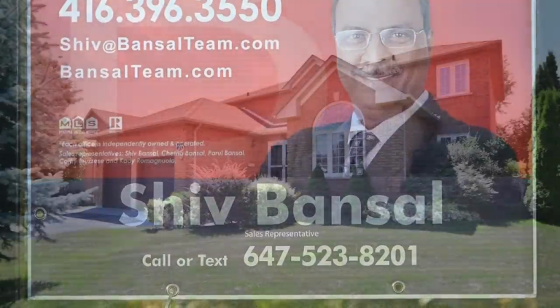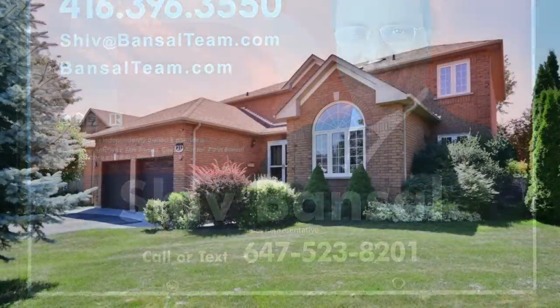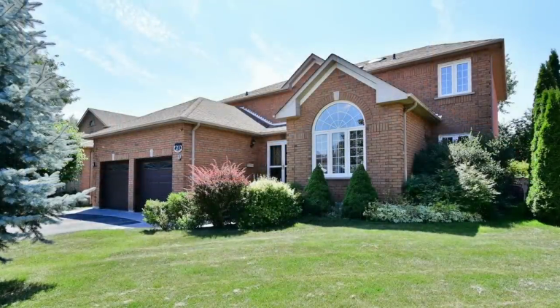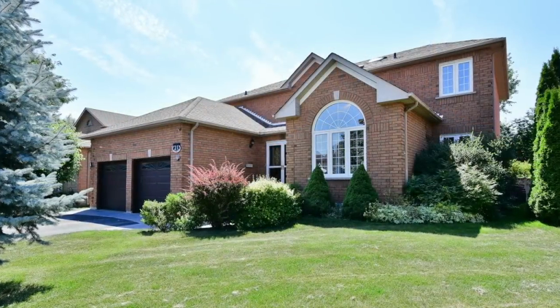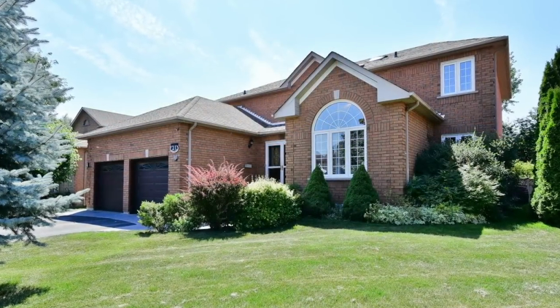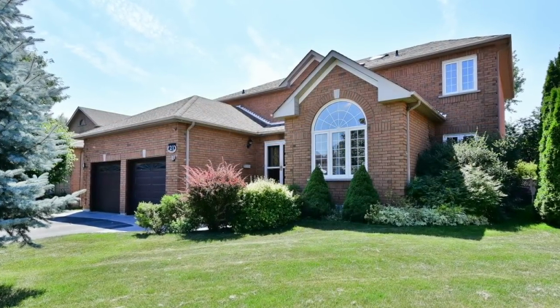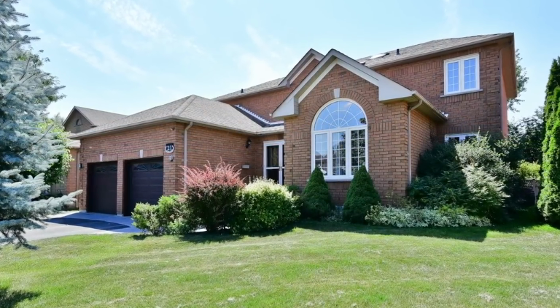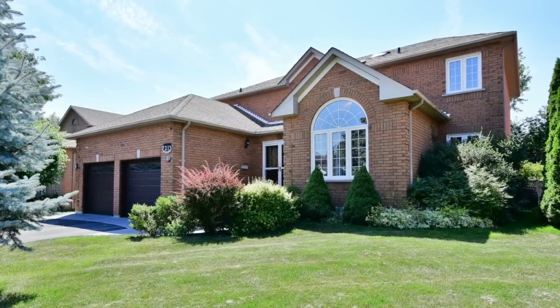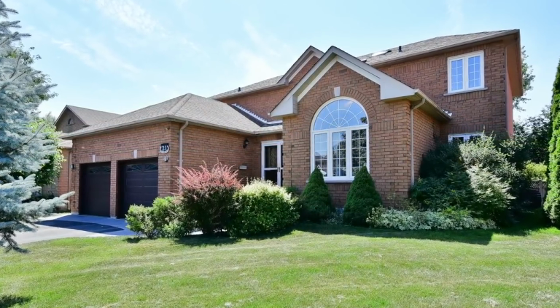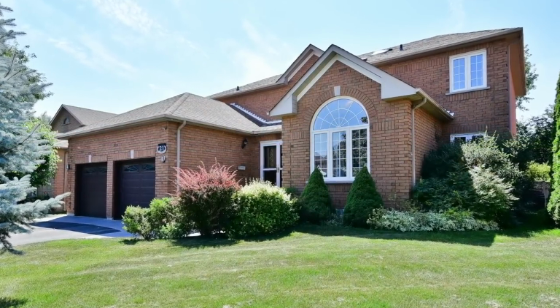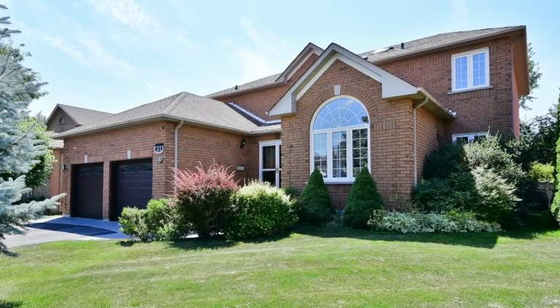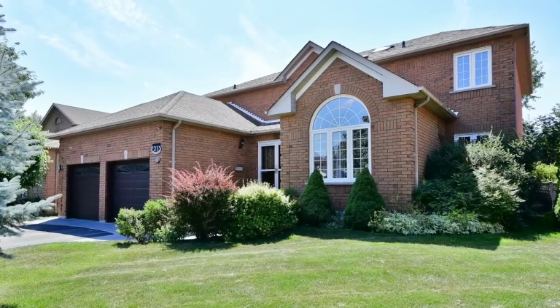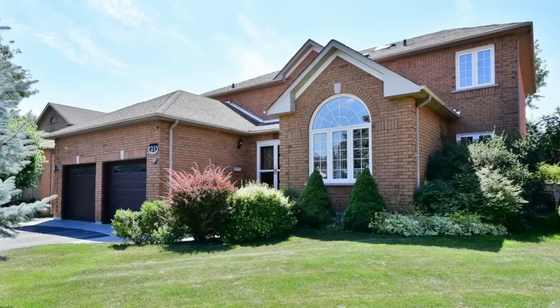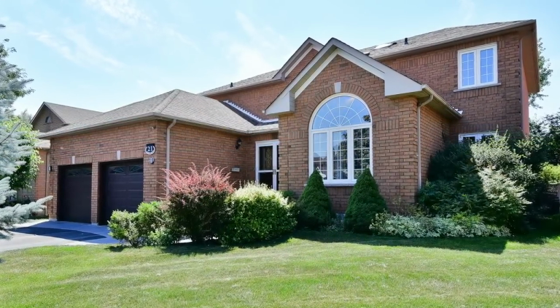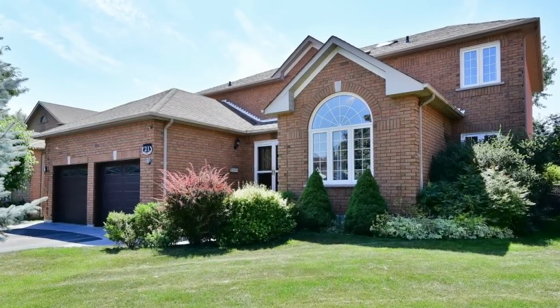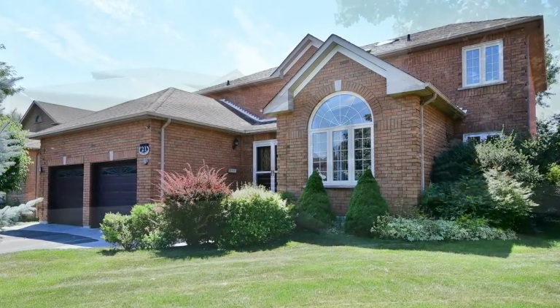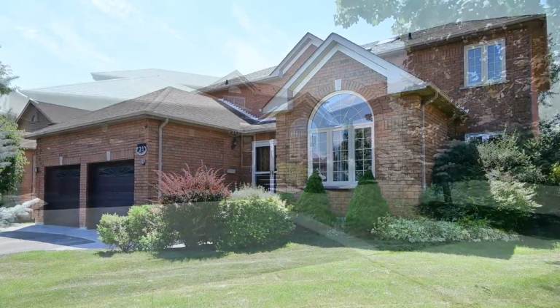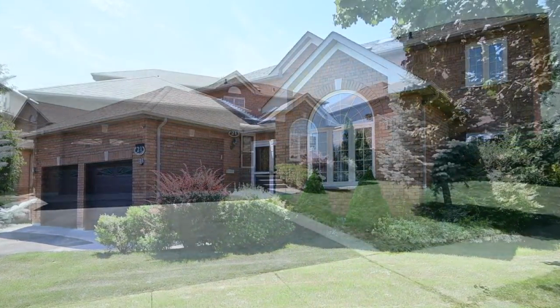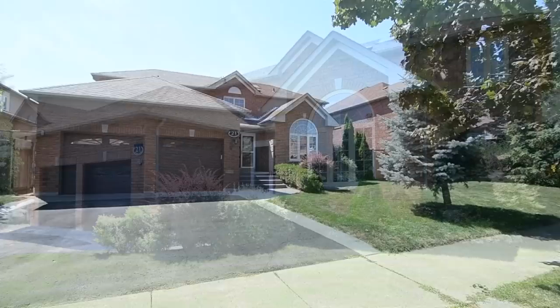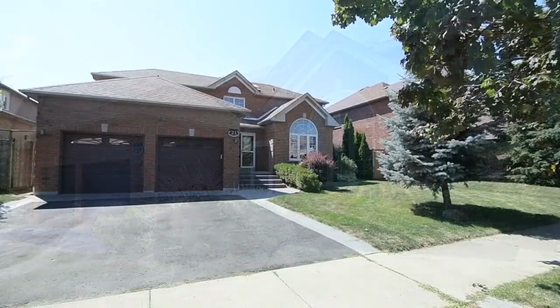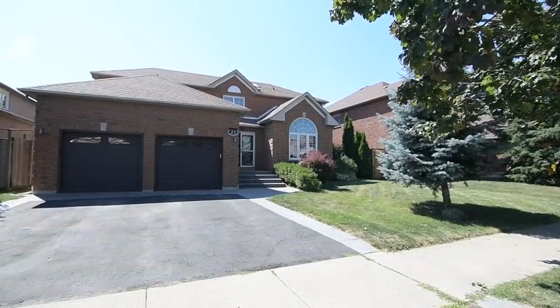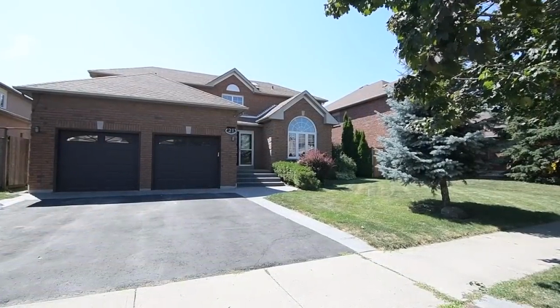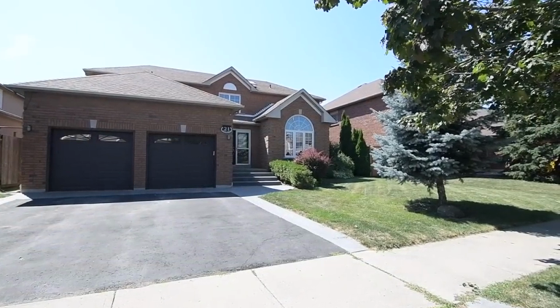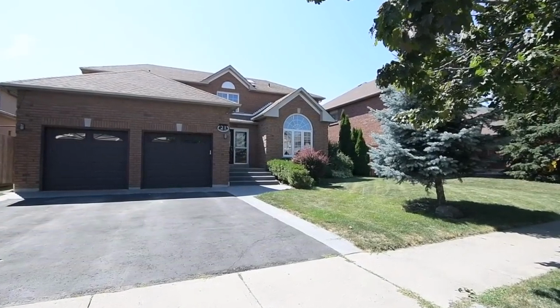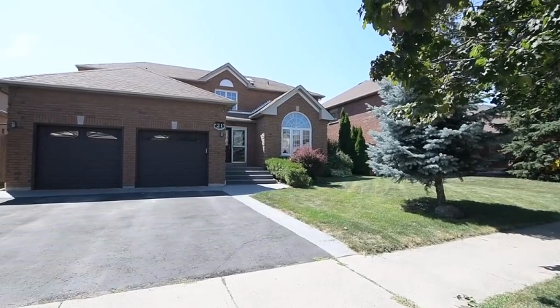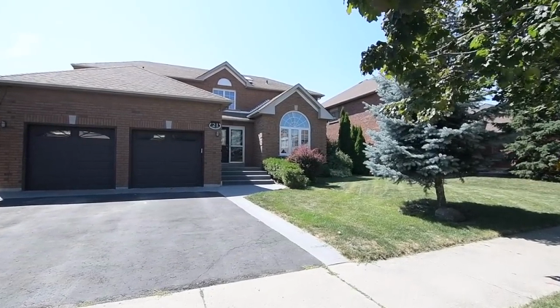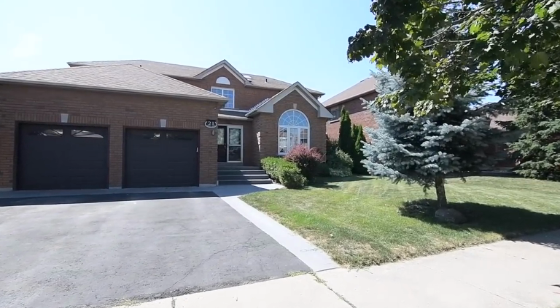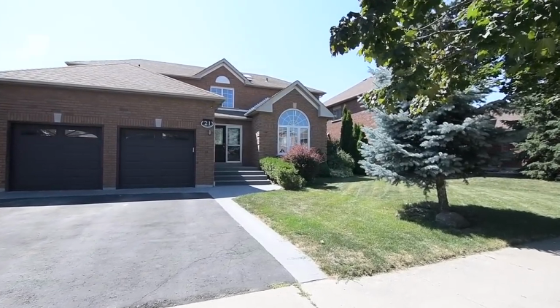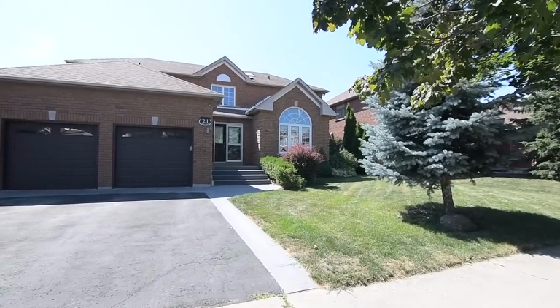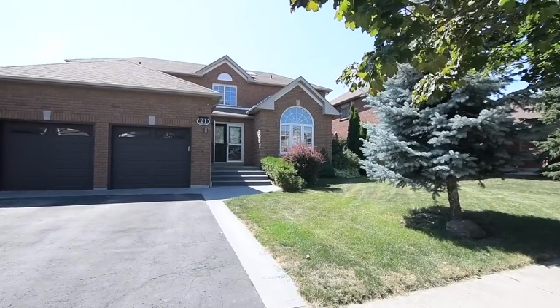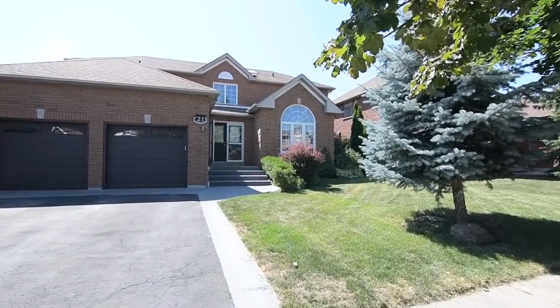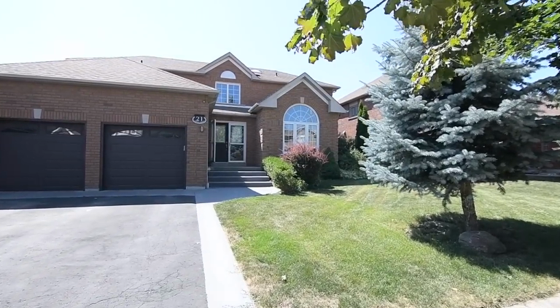Welcome to 21 Bancroft Crescent, an incredibly spacious four plus two-bedroom brick executive home with four washrooms, situated within the well-established Williamsburg neighborhood of Whitby.